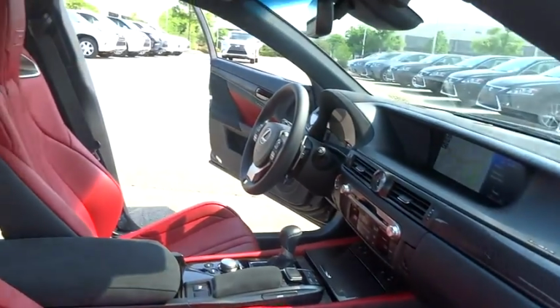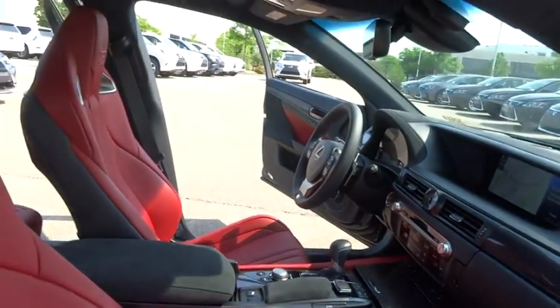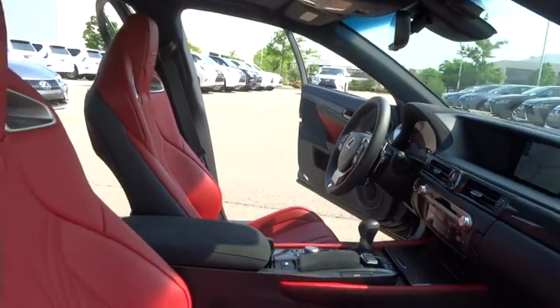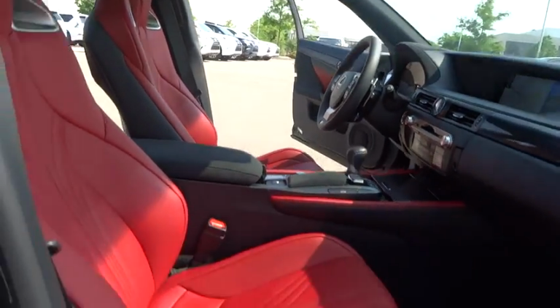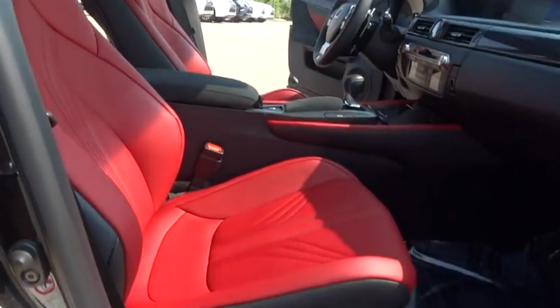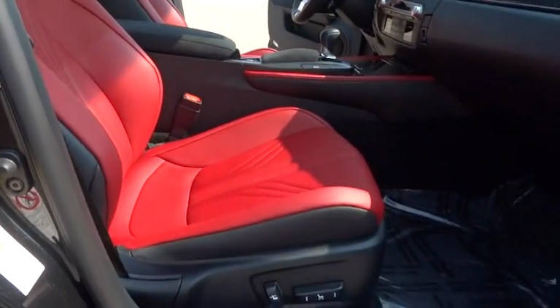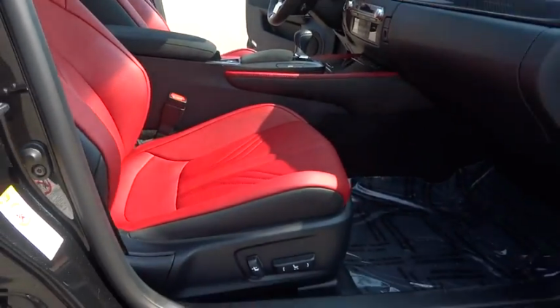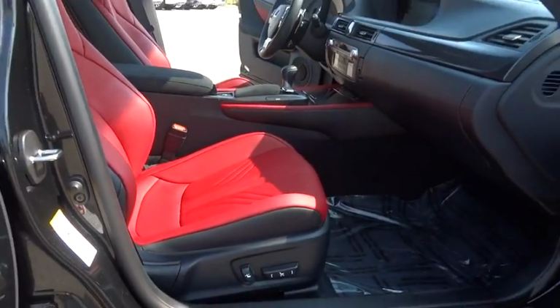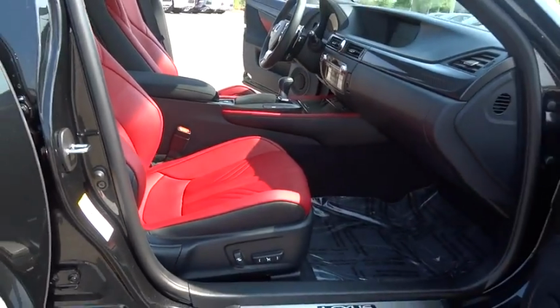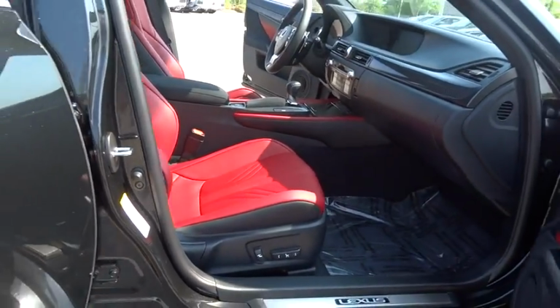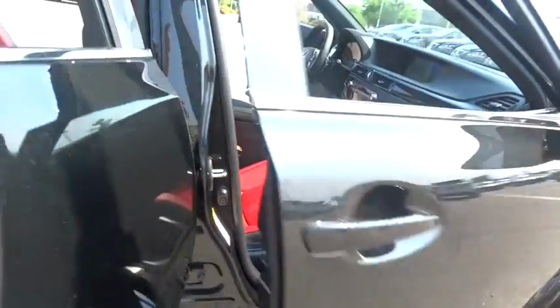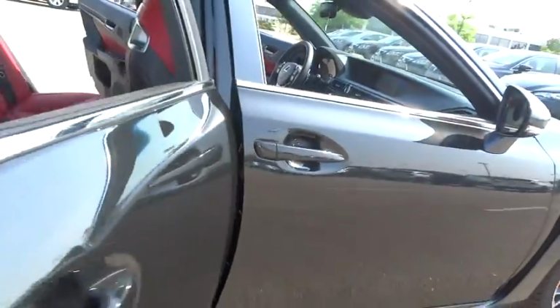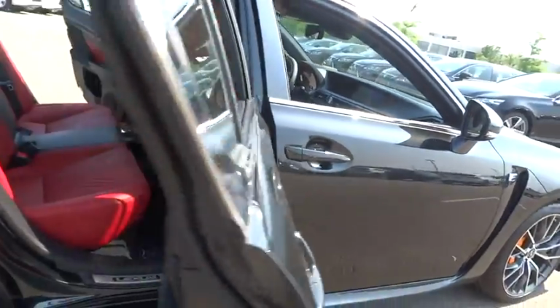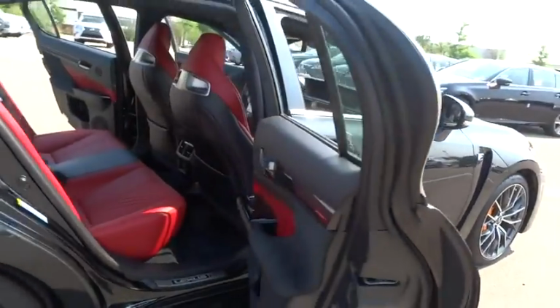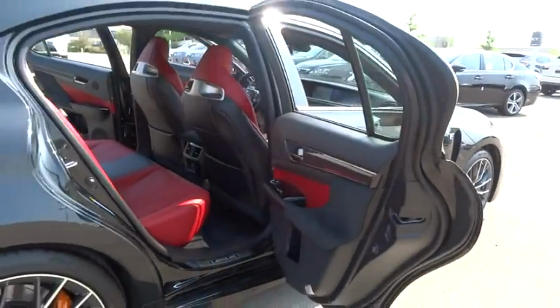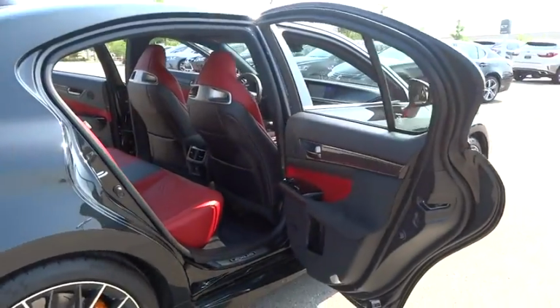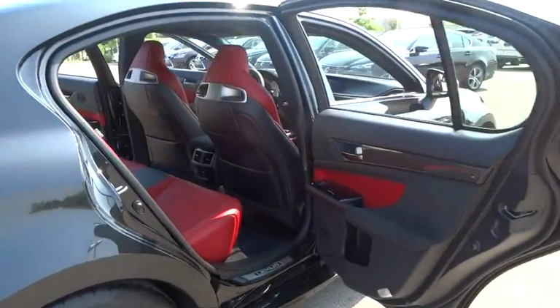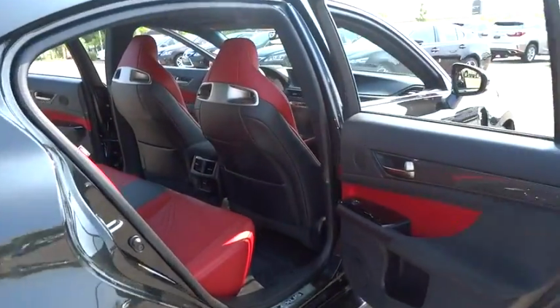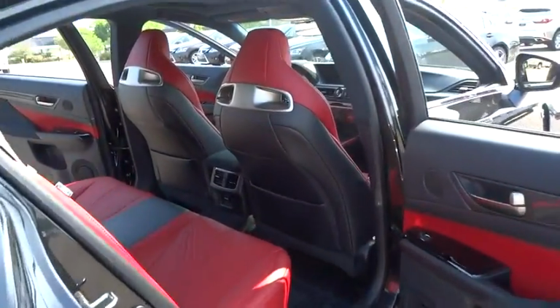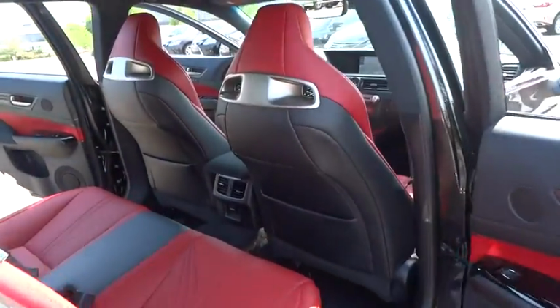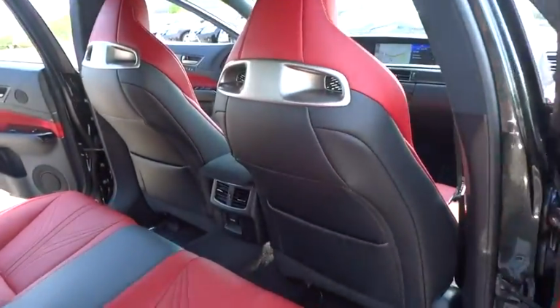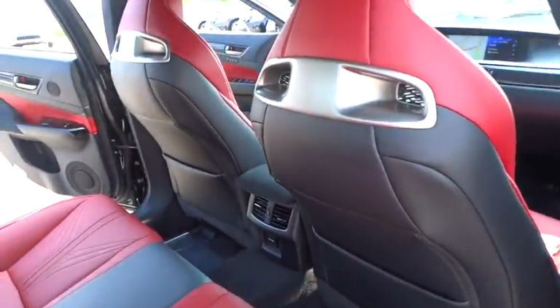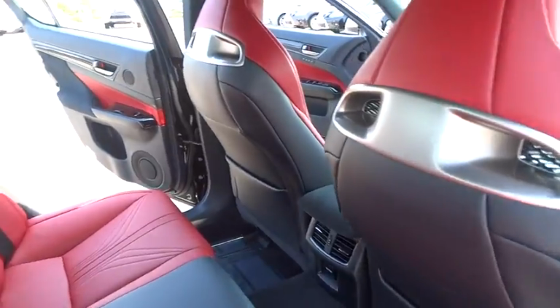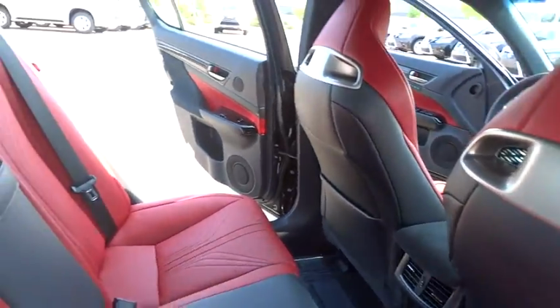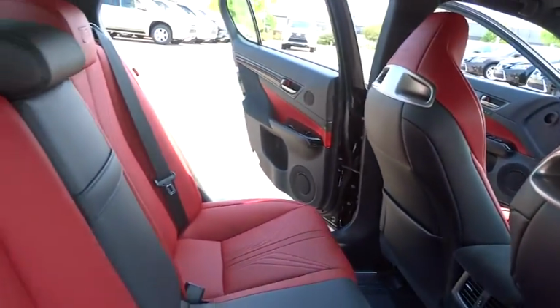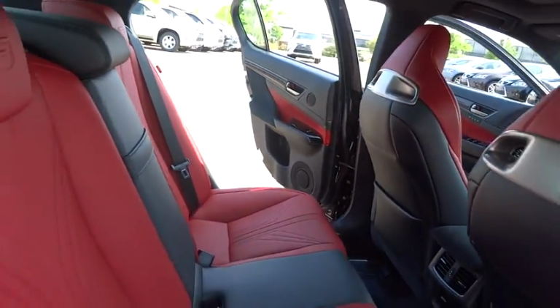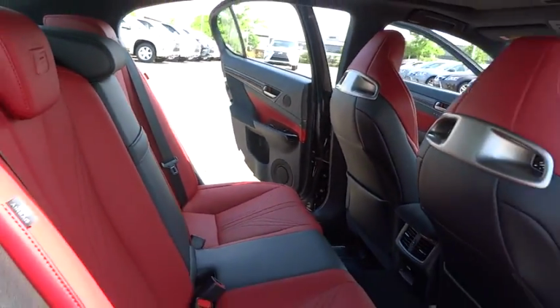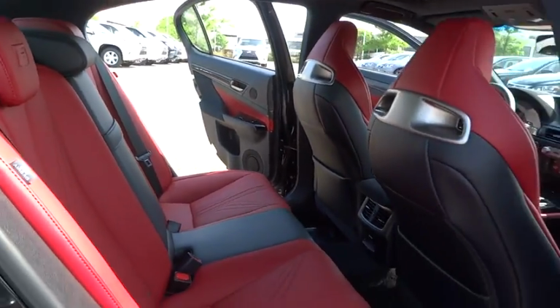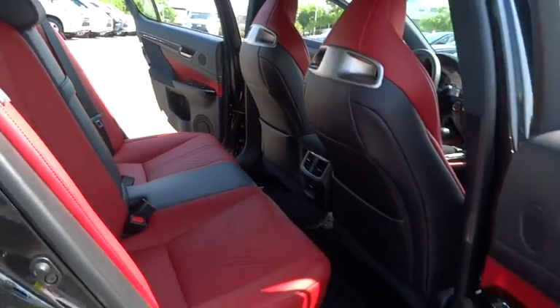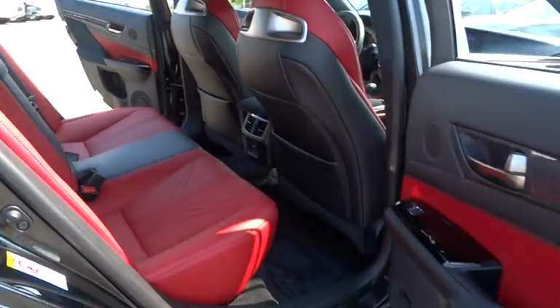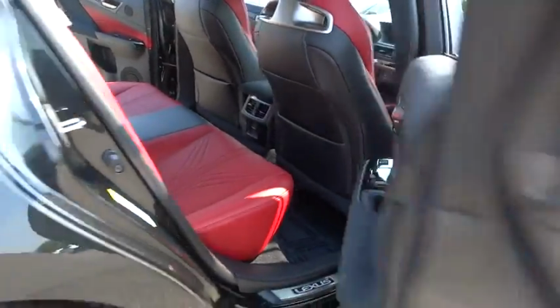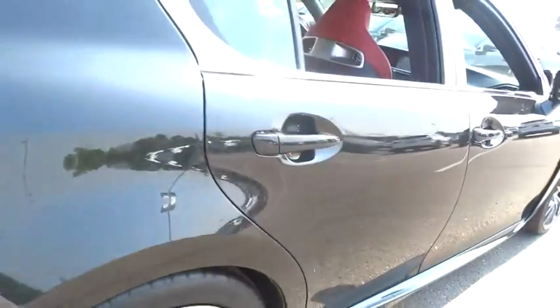Here are some of this vehicle's great options: navigation system, stability control, power passenger seat, keyless entry, traction control, anti-lock braking system, backup camera, steering wheel audio control, moonroof, leather-wrapped steering wheel.